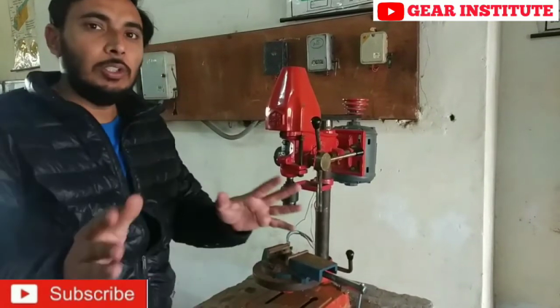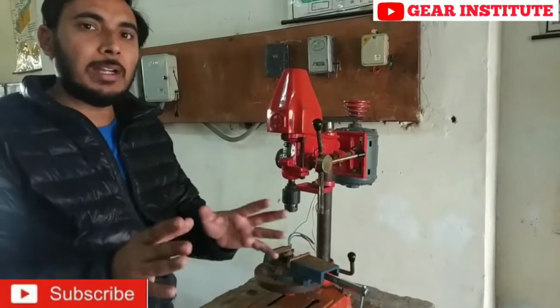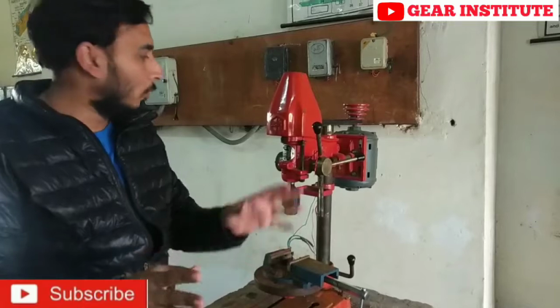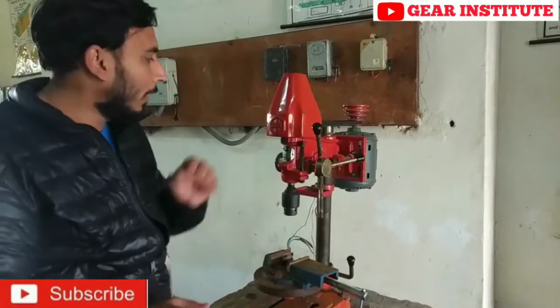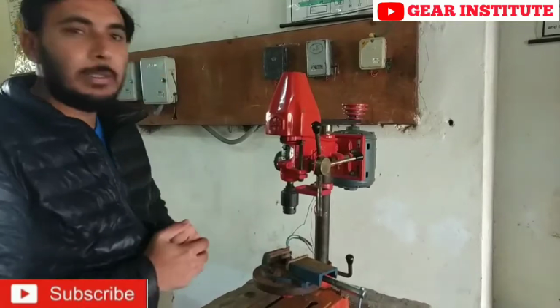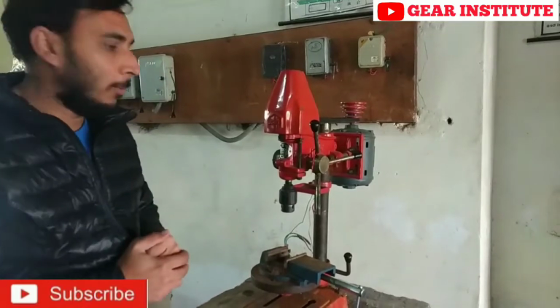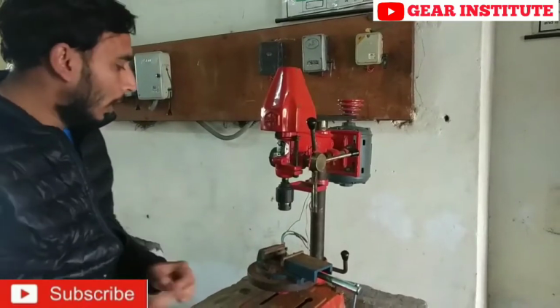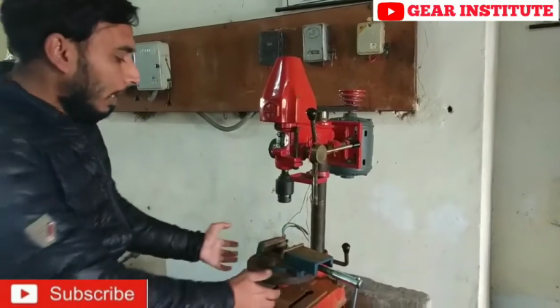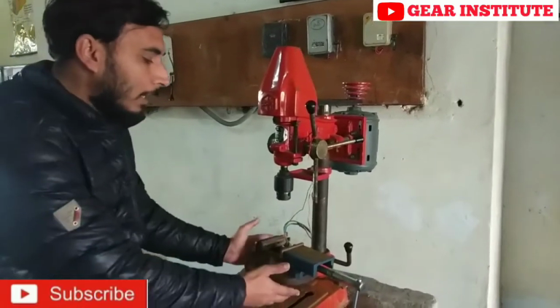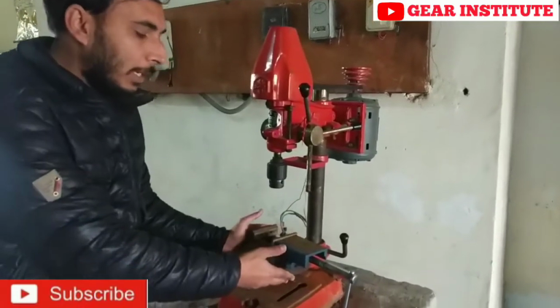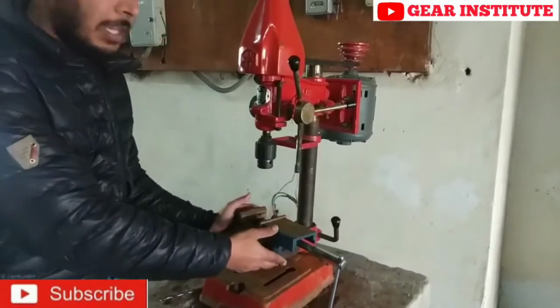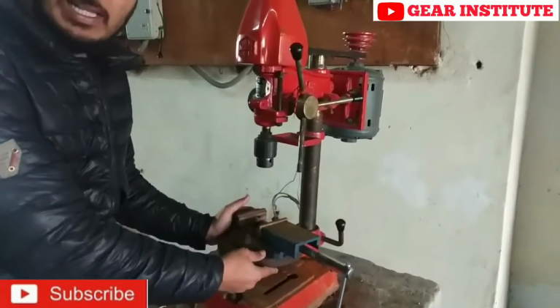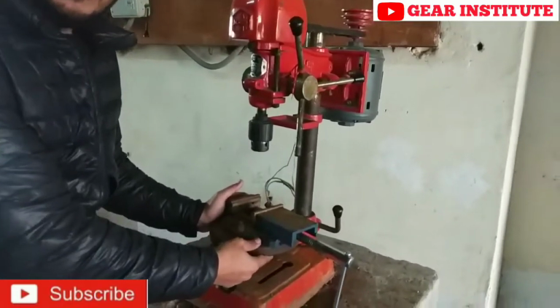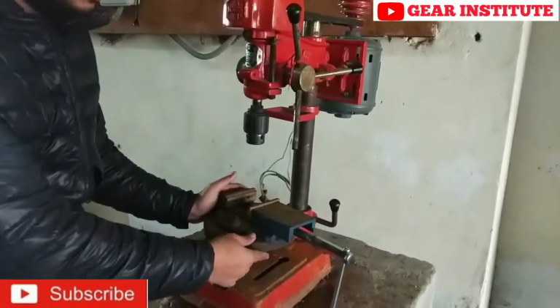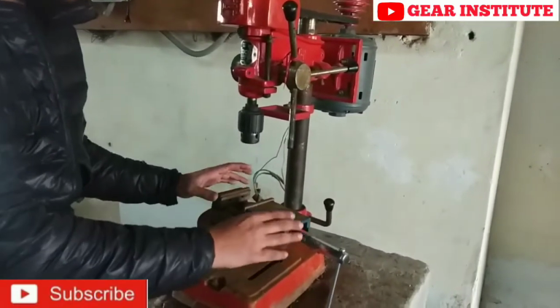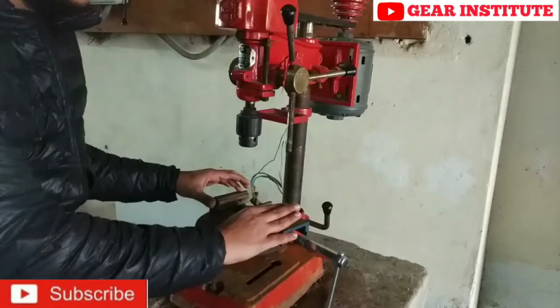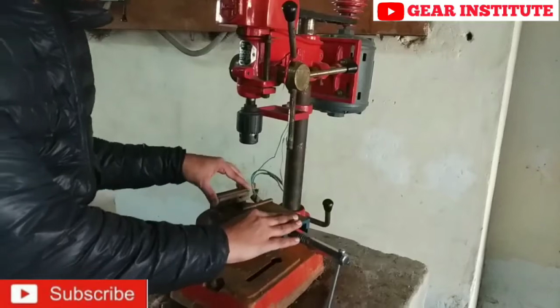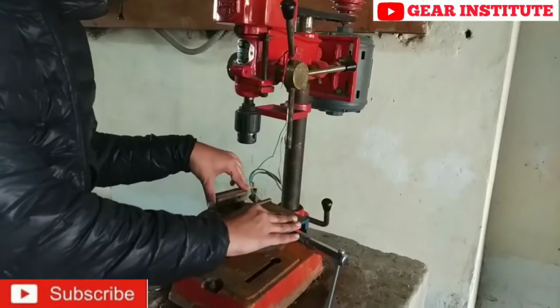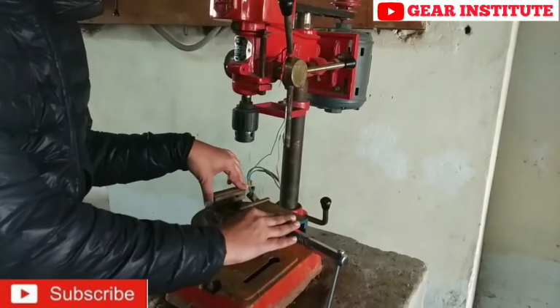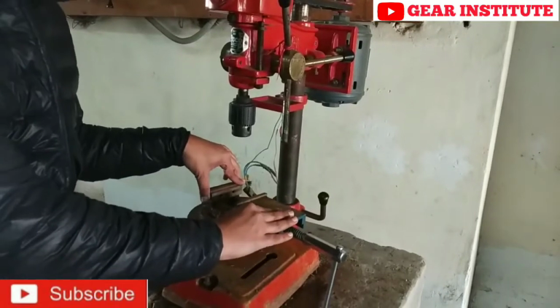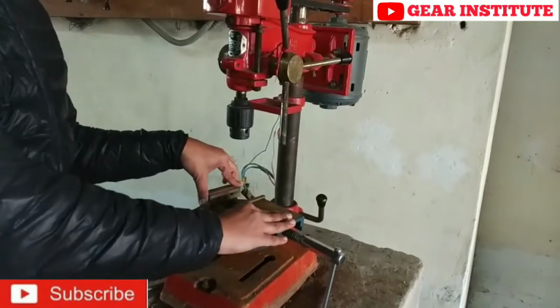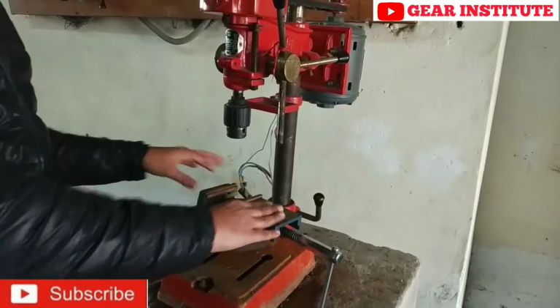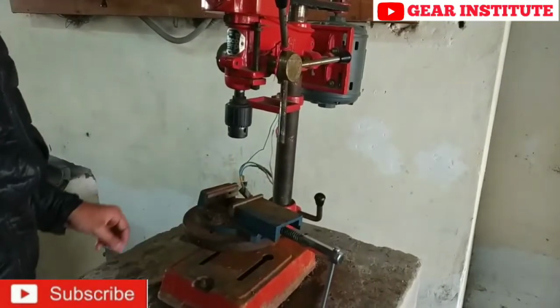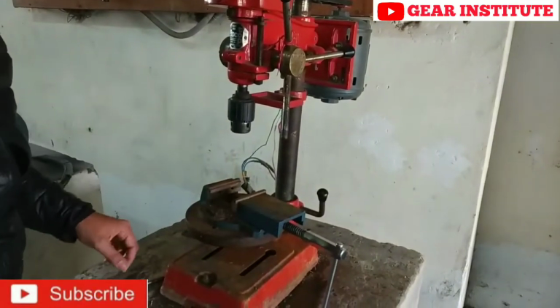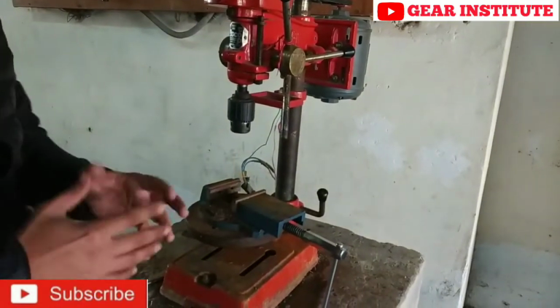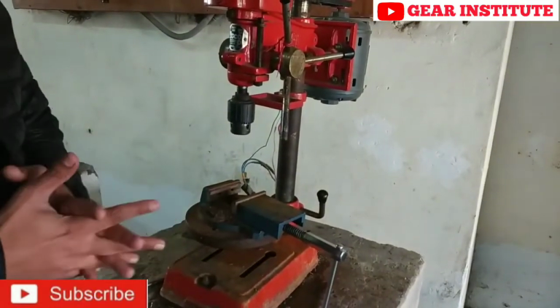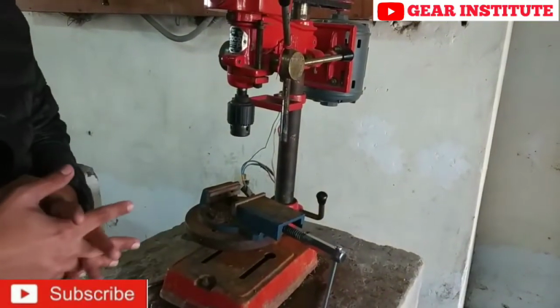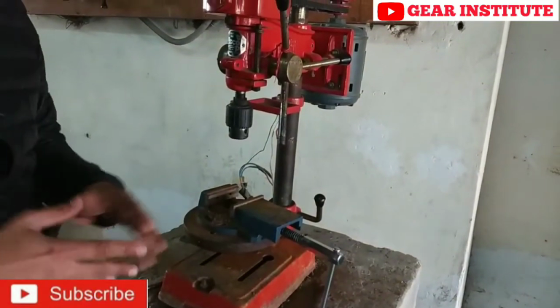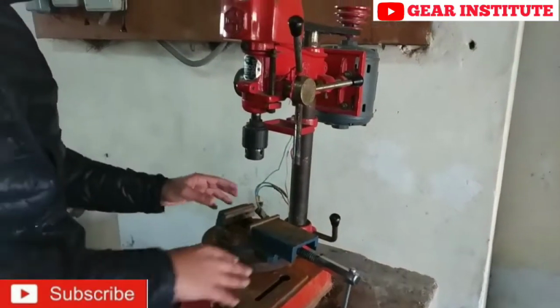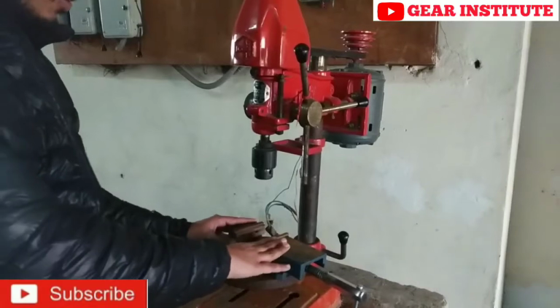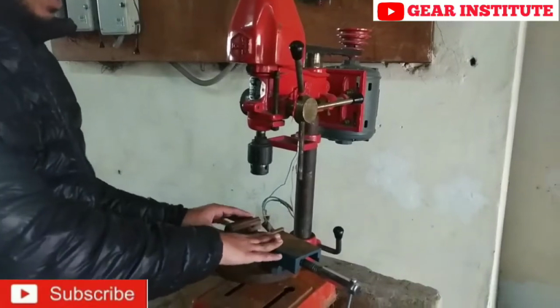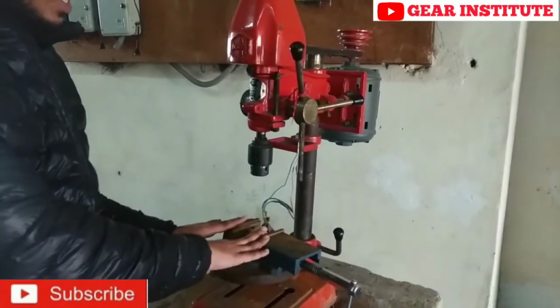Let me tell you about its parts. This is our main table, above which we have a holder. This holder helps to hold the job that you want to drill.